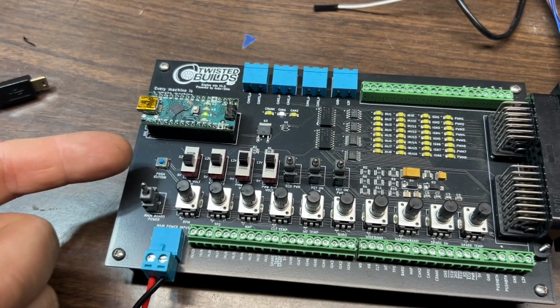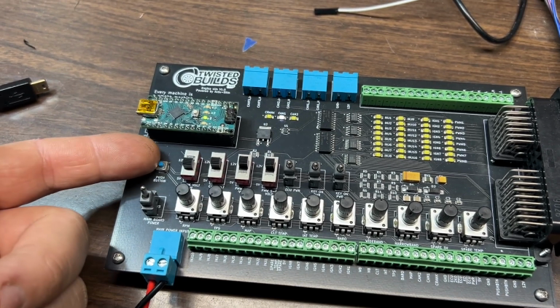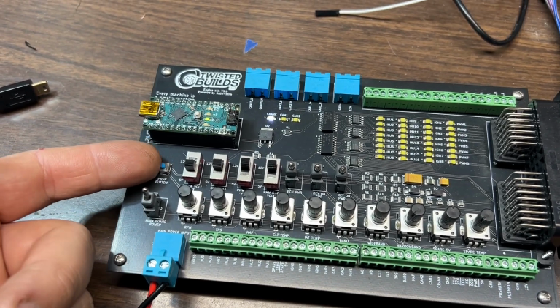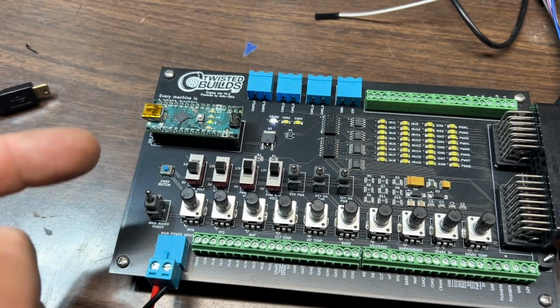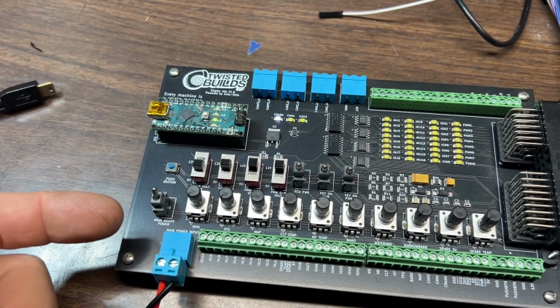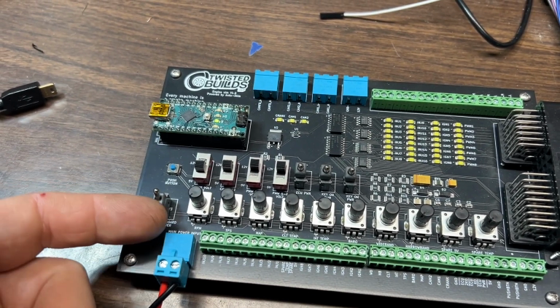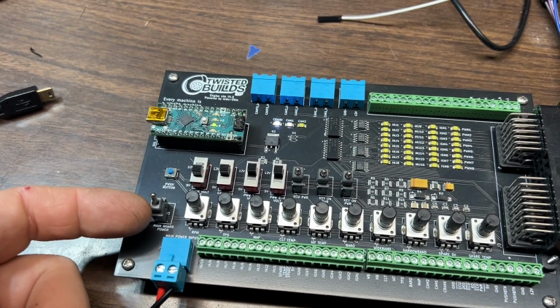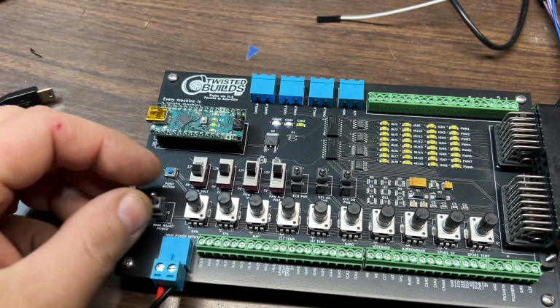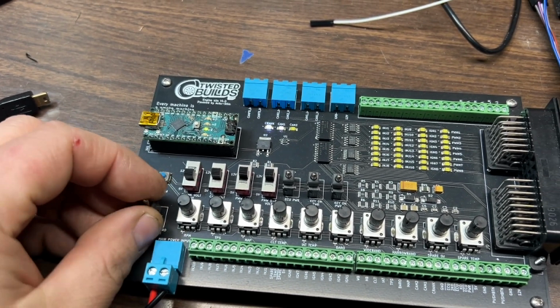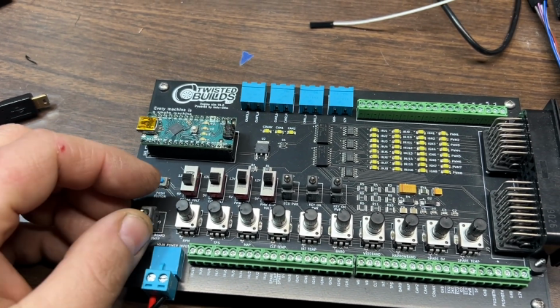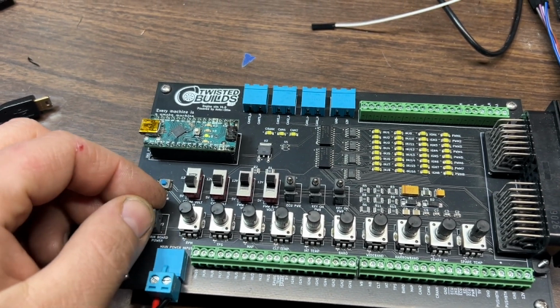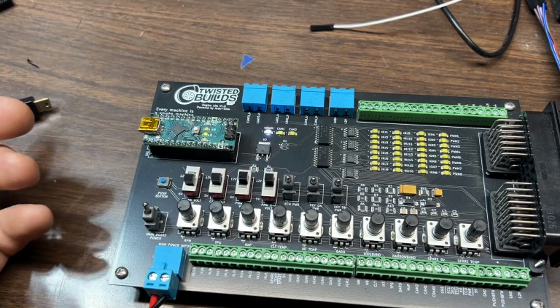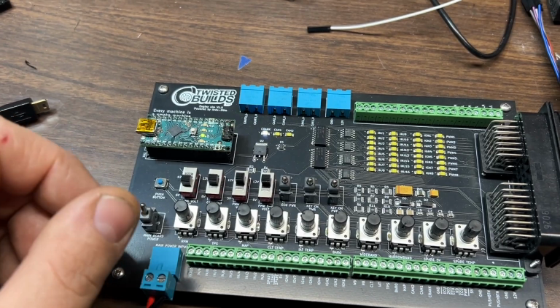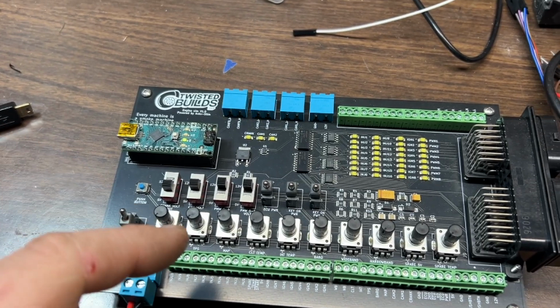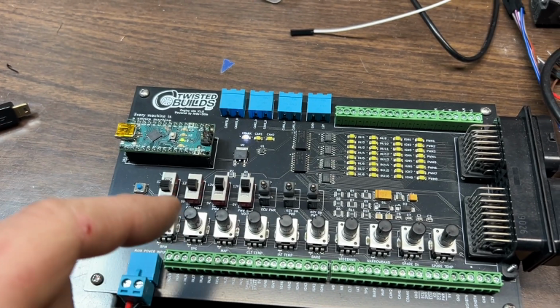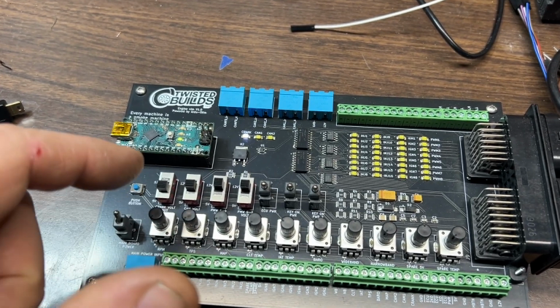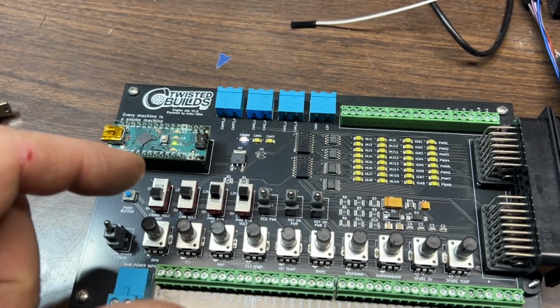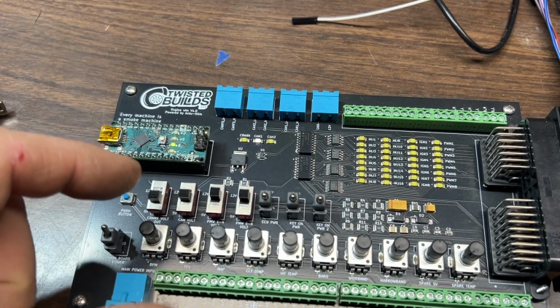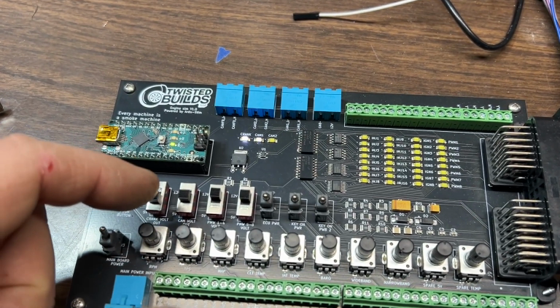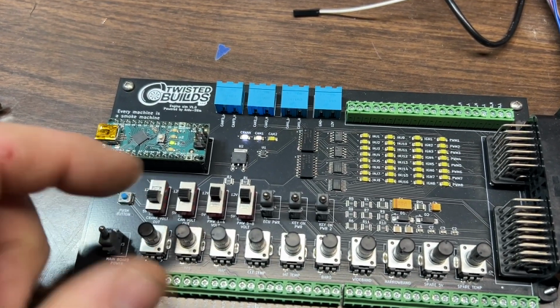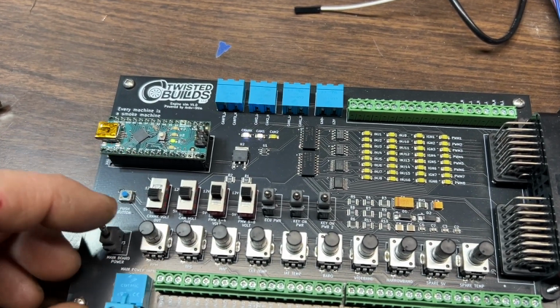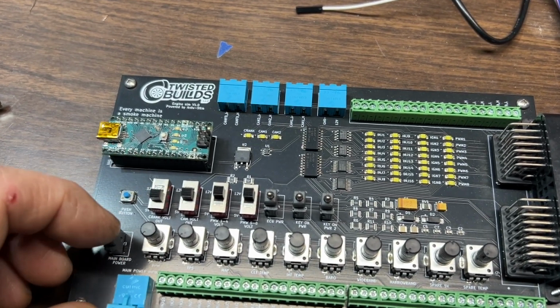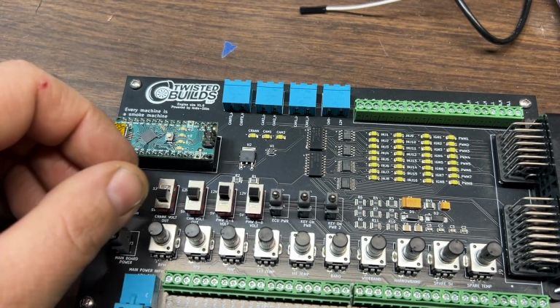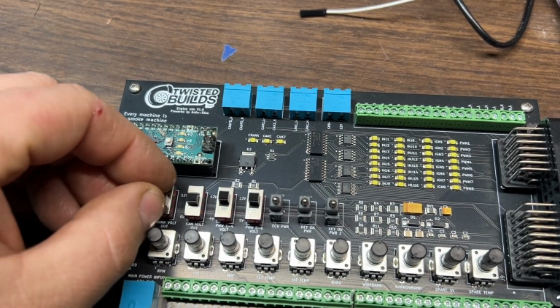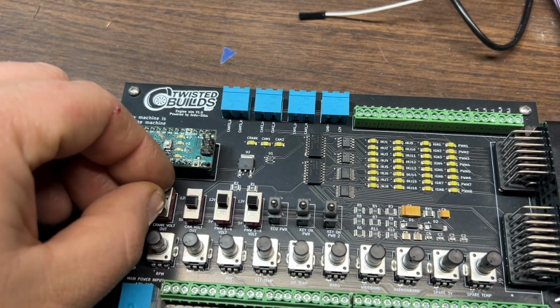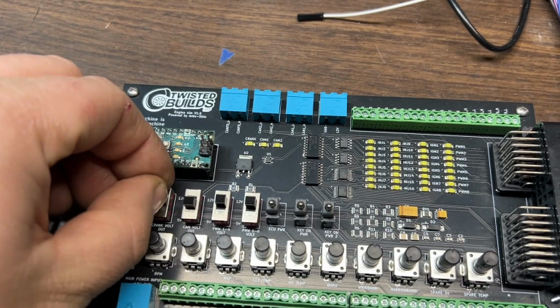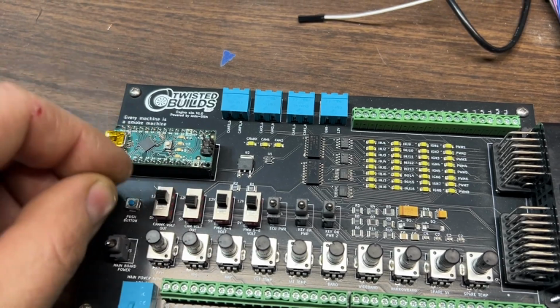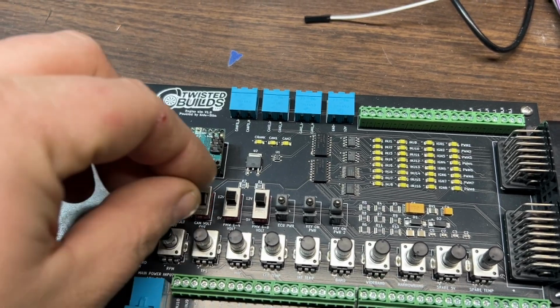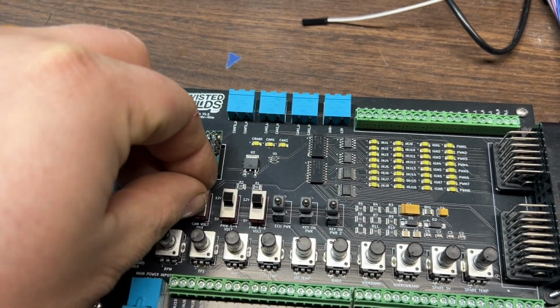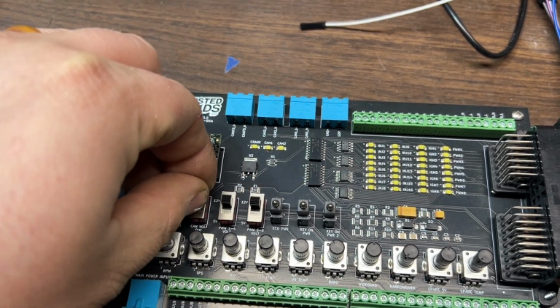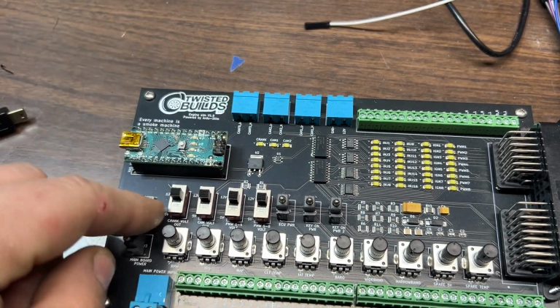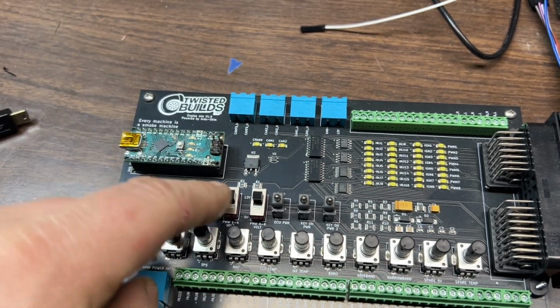Main power just turns power on and off to the board.